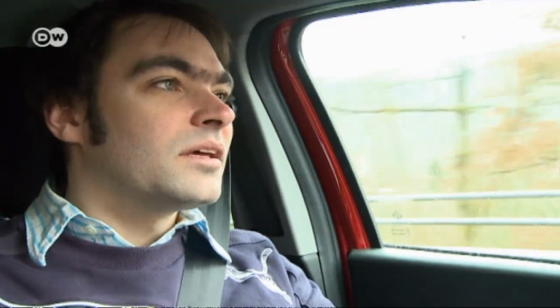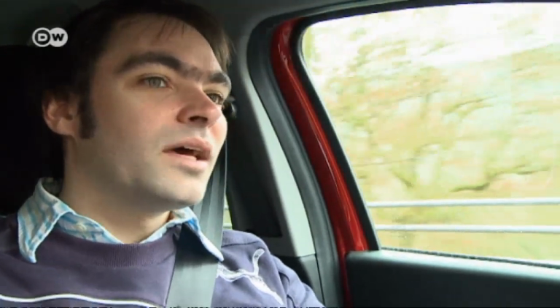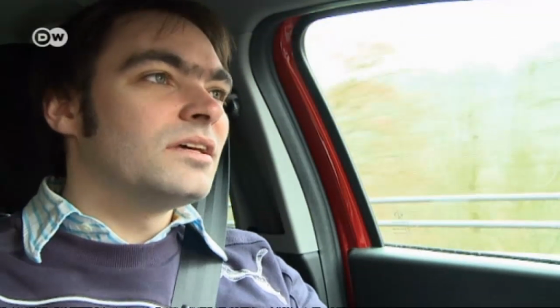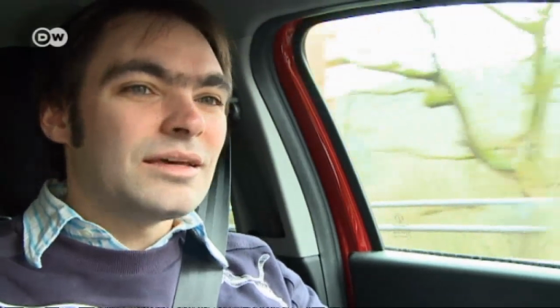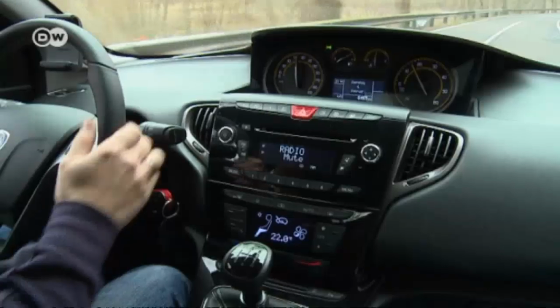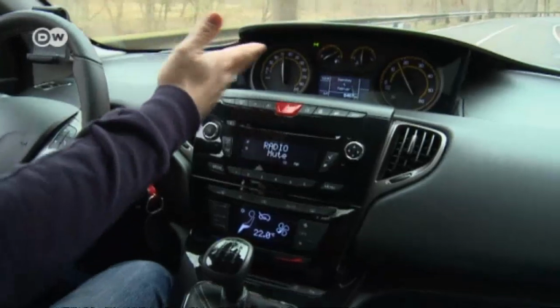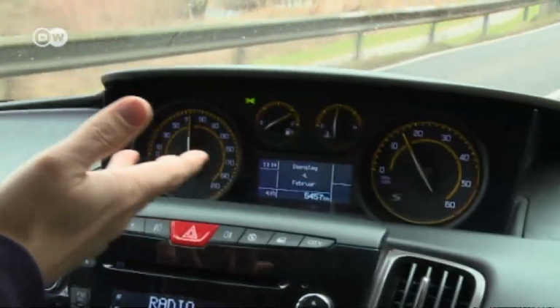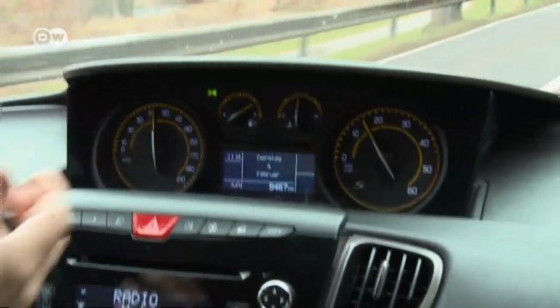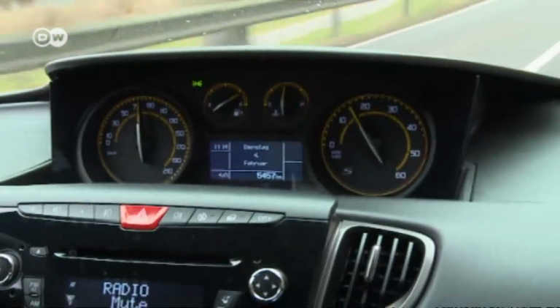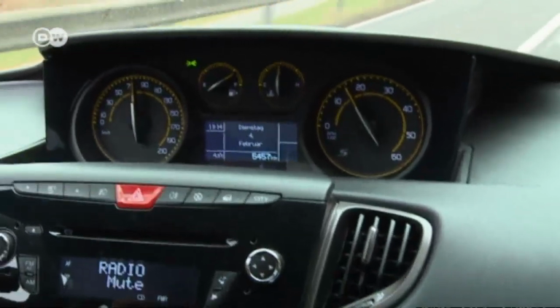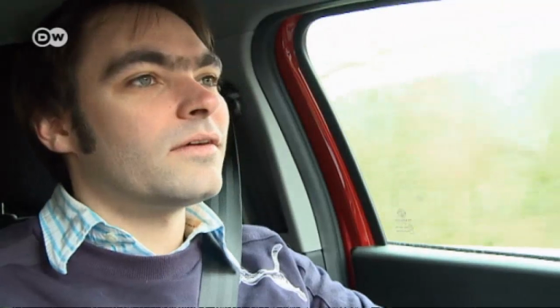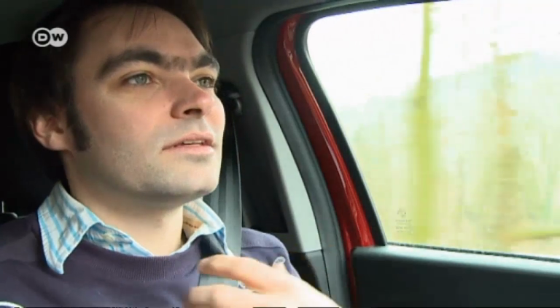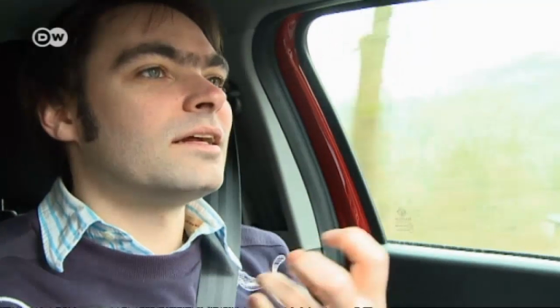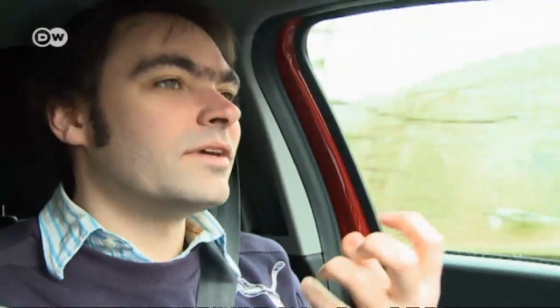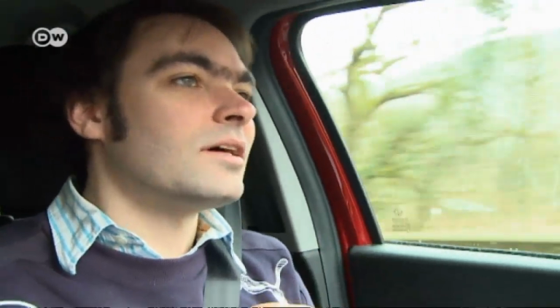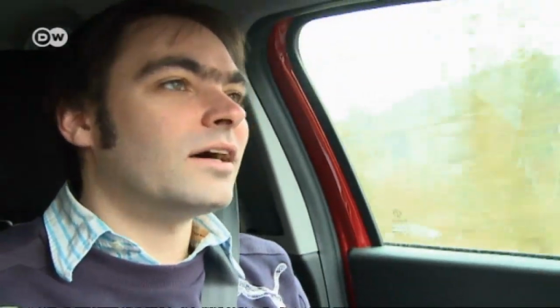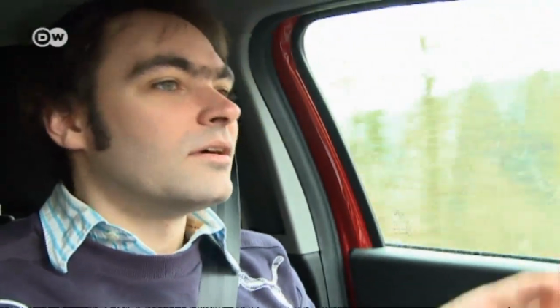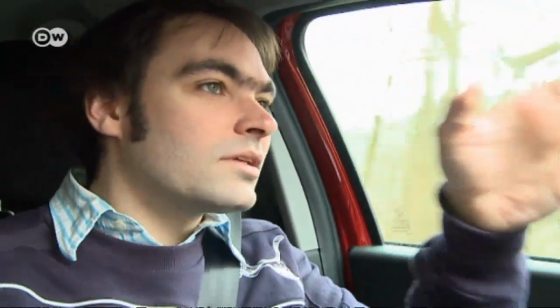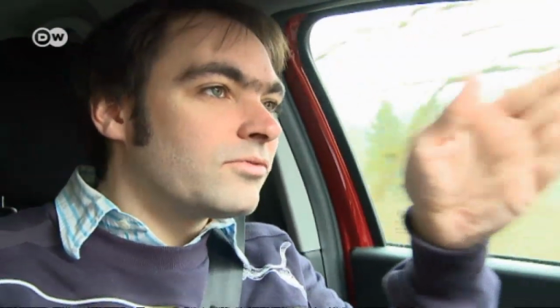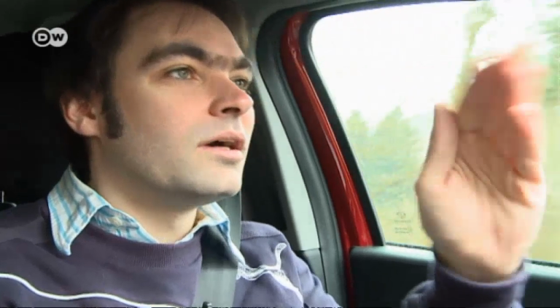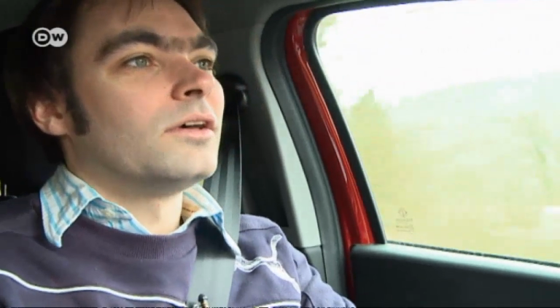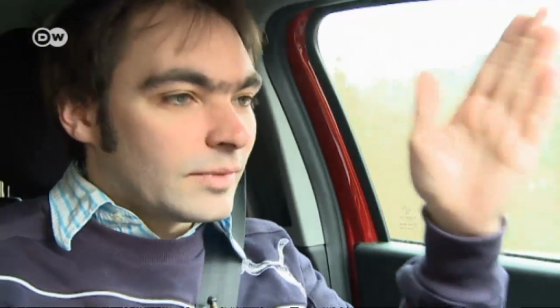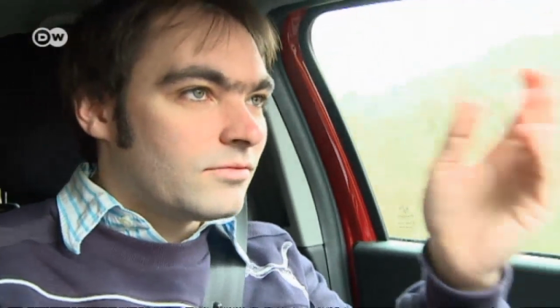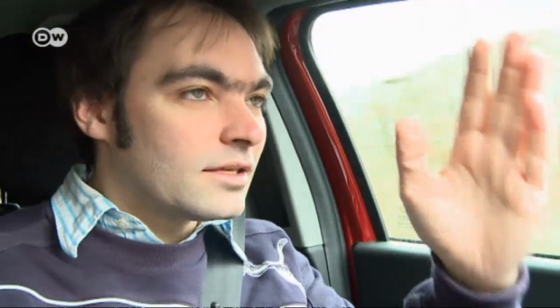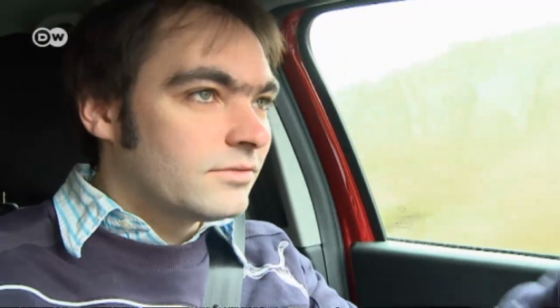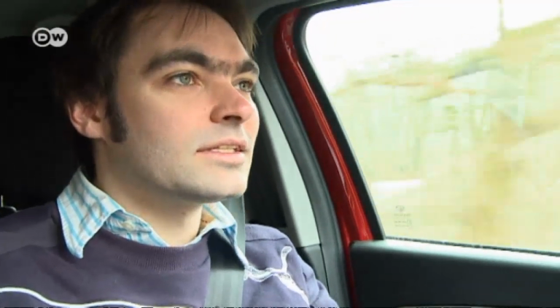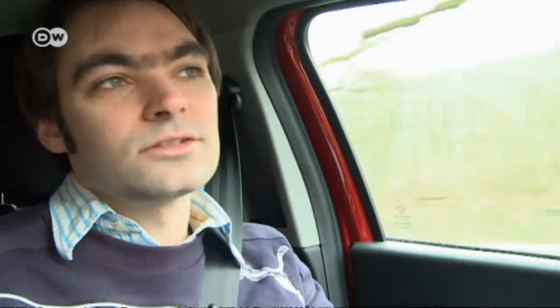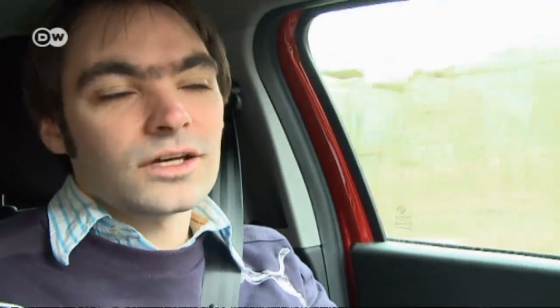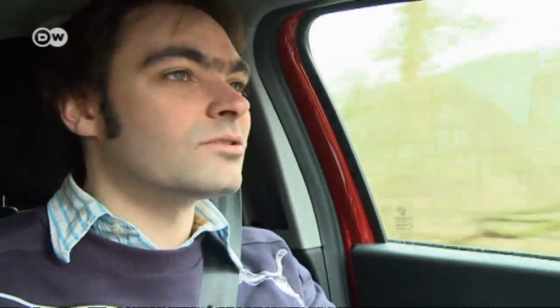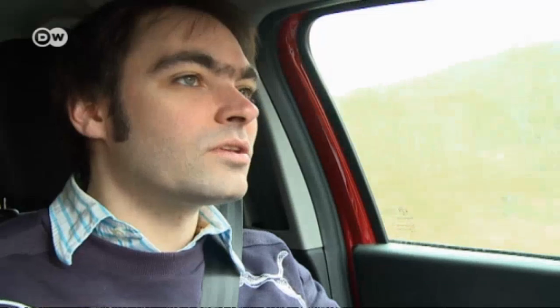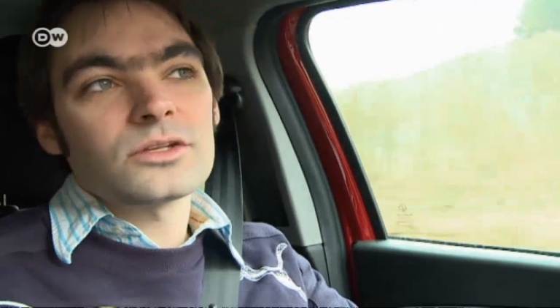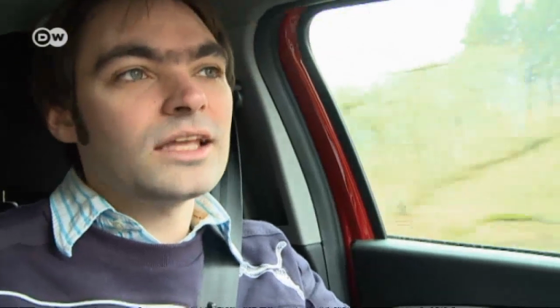Matas says the controls here in the middle take some getting used to. A driver is used to having information on his speed, the engine's RPMs and the like right in front of him. The Ypsilon and some other cars shift these gauges to the center, but he doesn't have to like it.